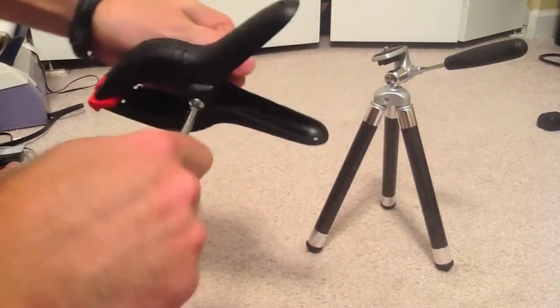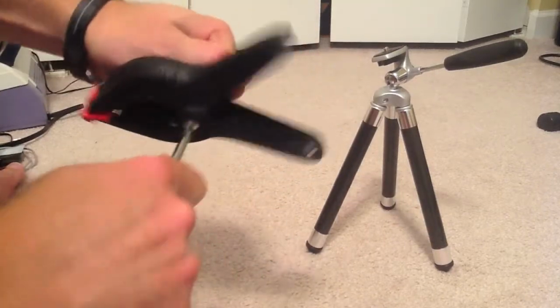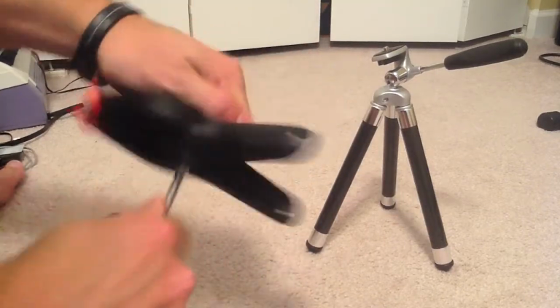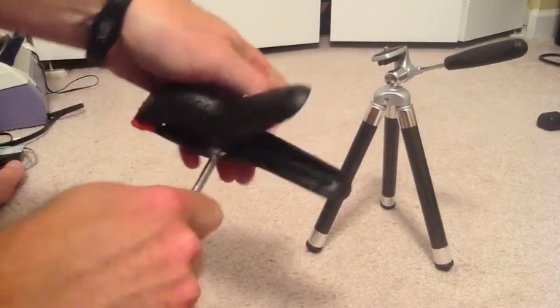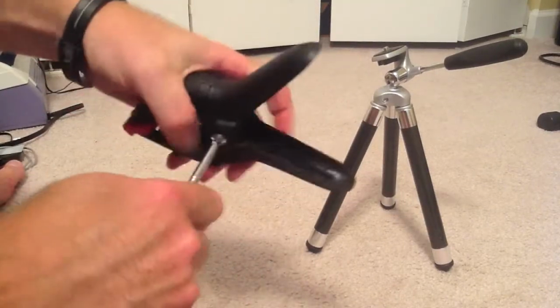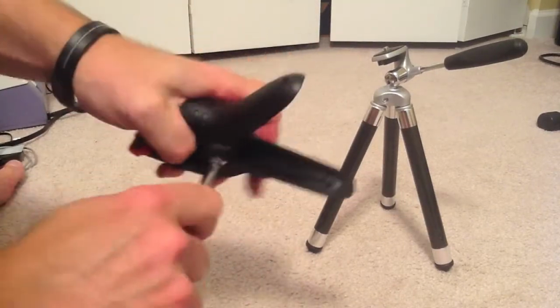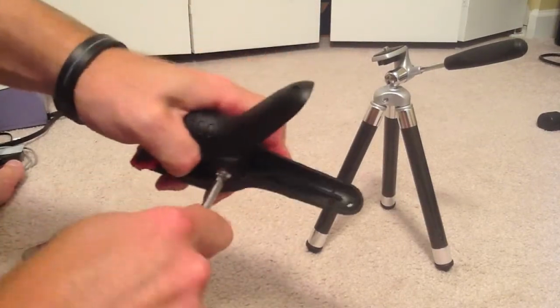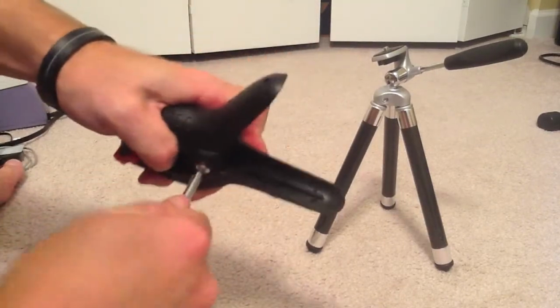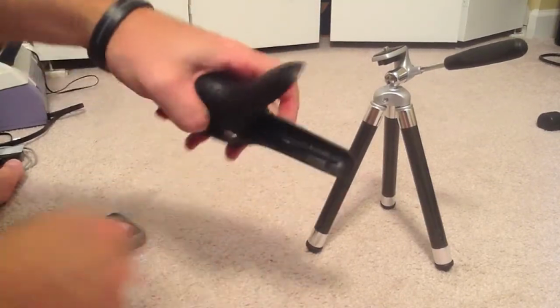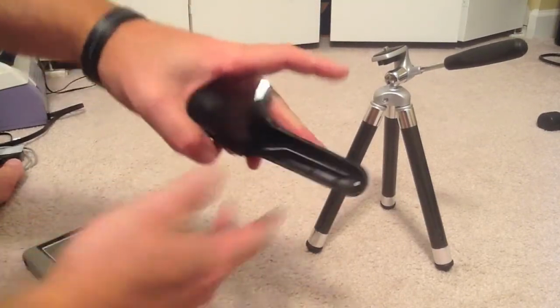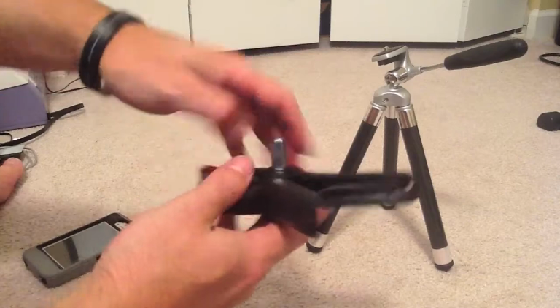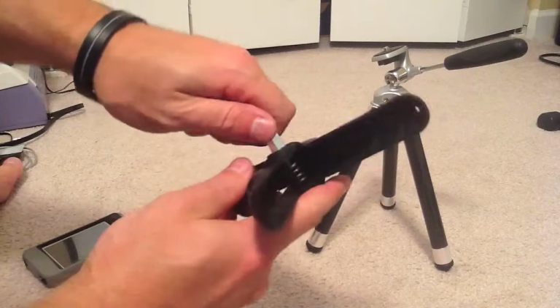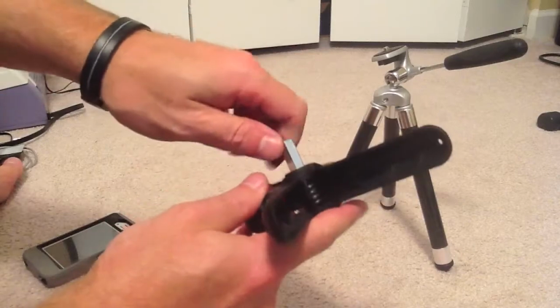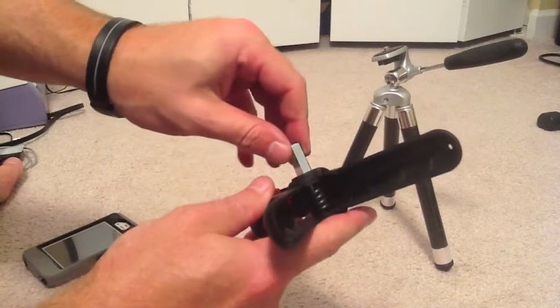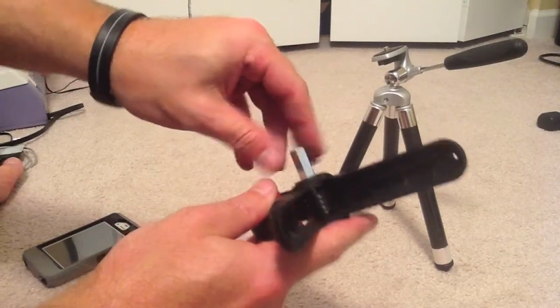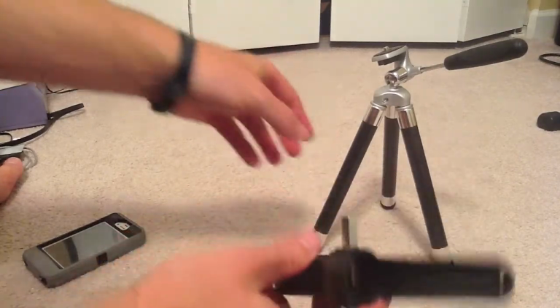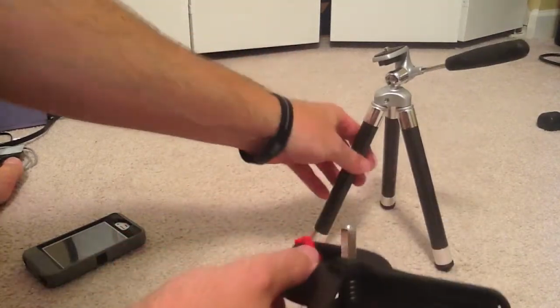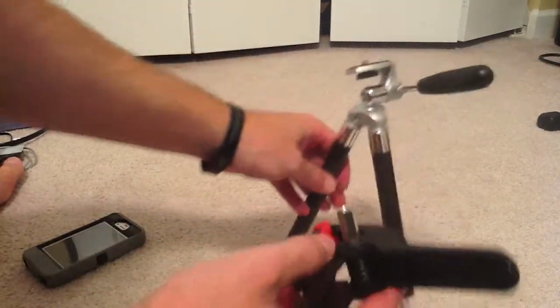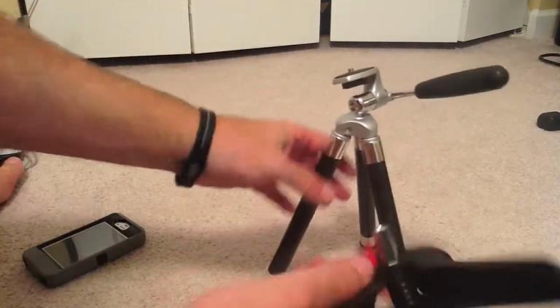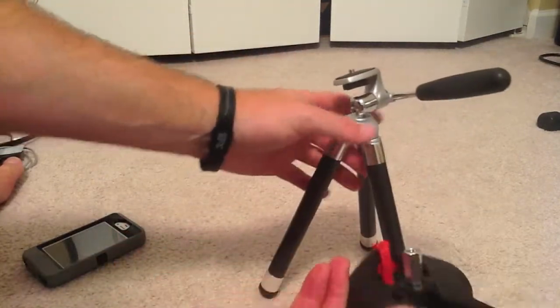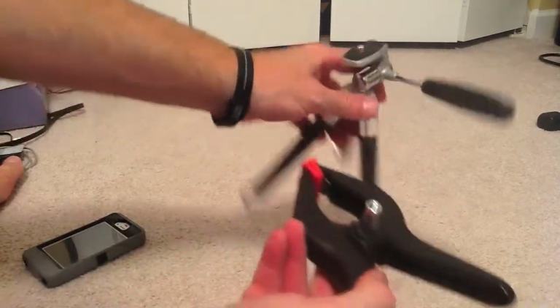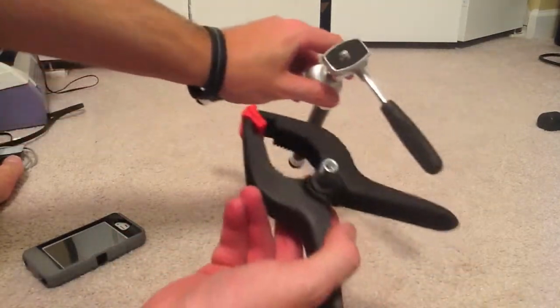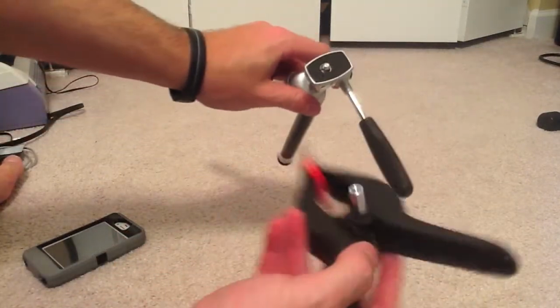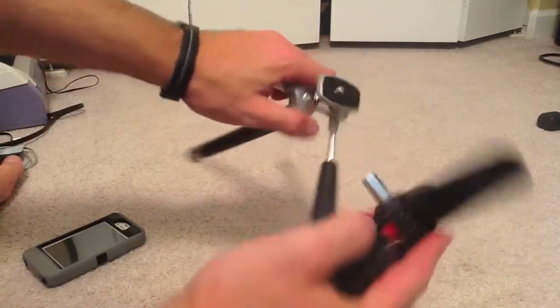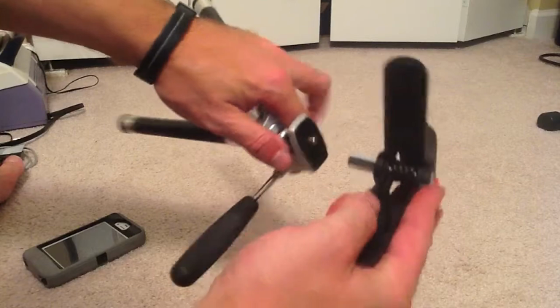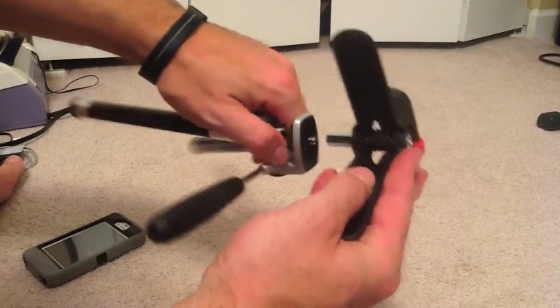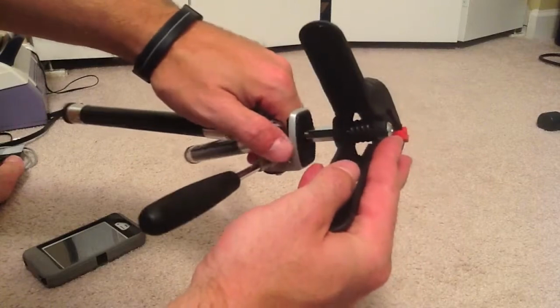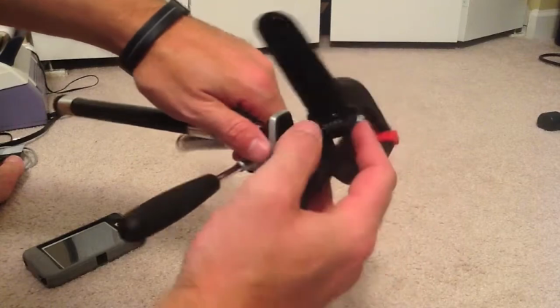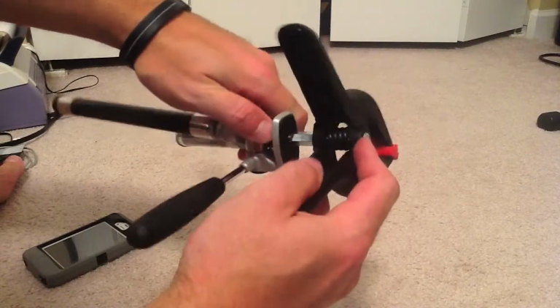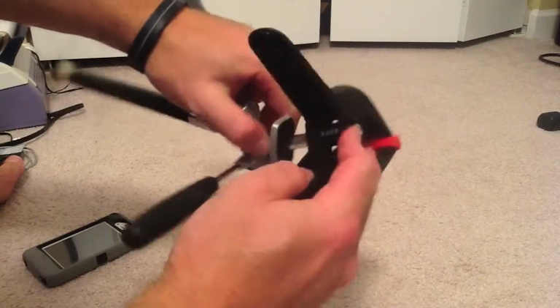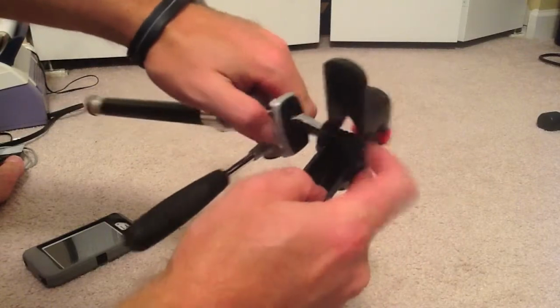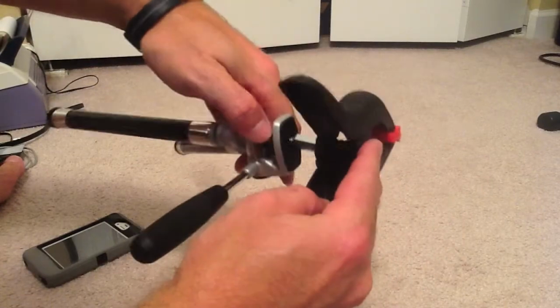Like I said, this bolt is only an inch and a half — I'd rather have two inches. It's got a little bit of play in it, but anyways, there you go. You can put it on your tripod.